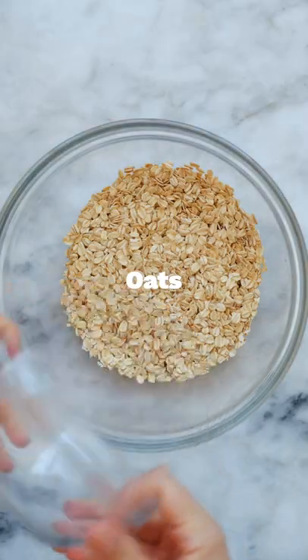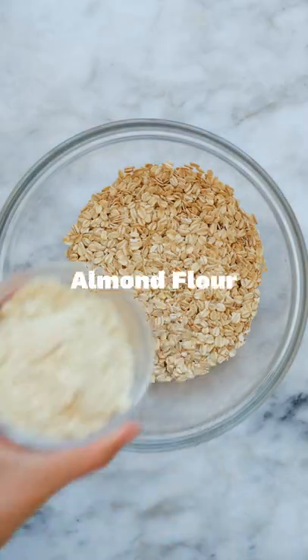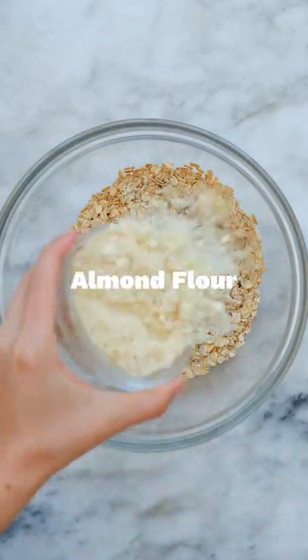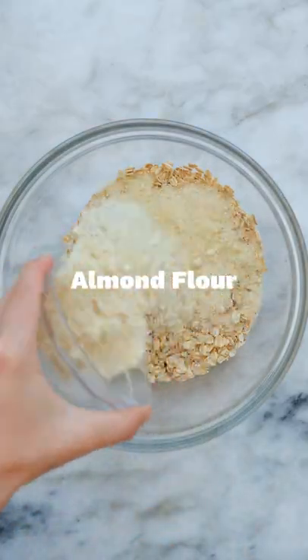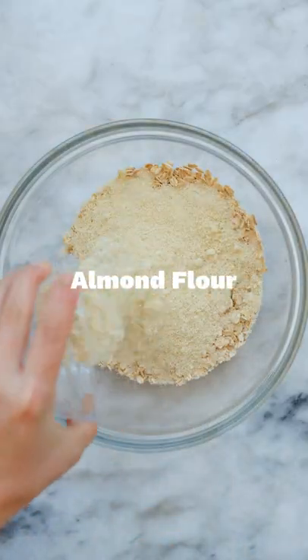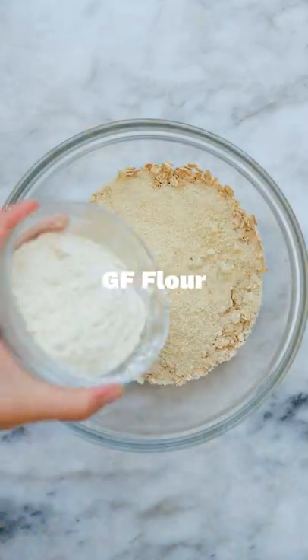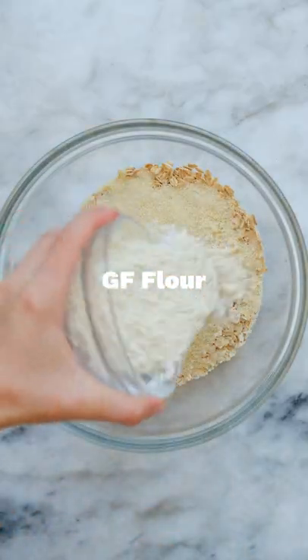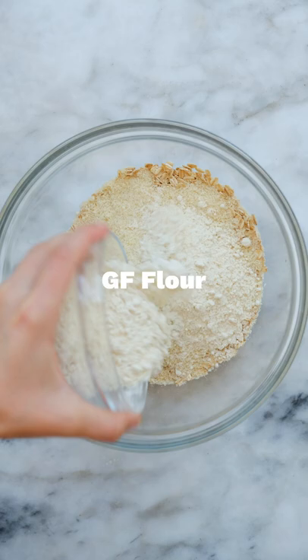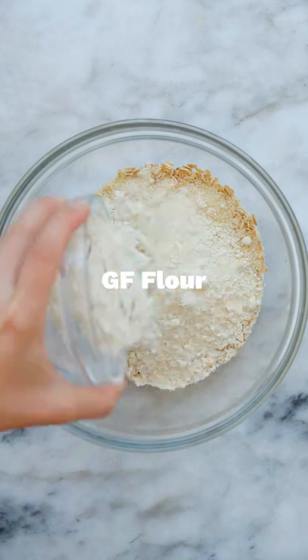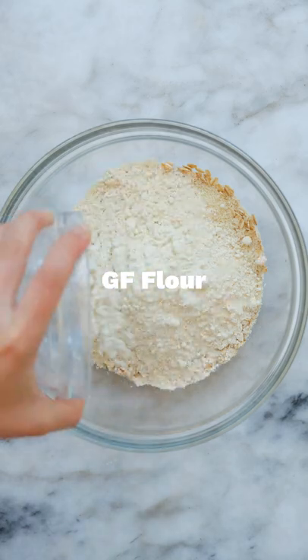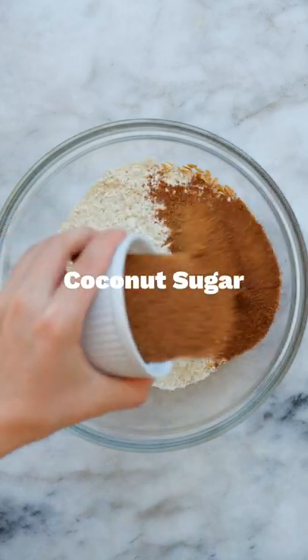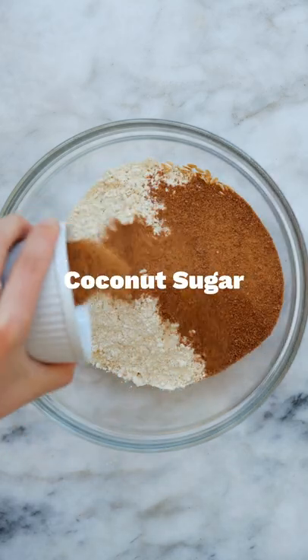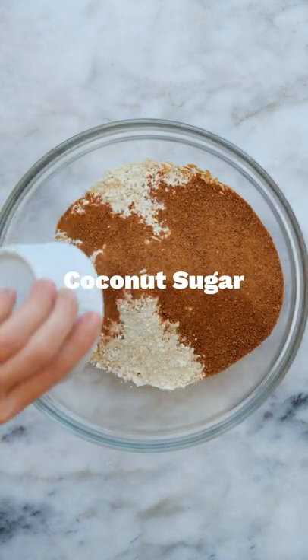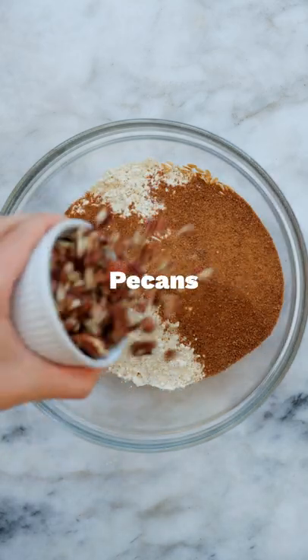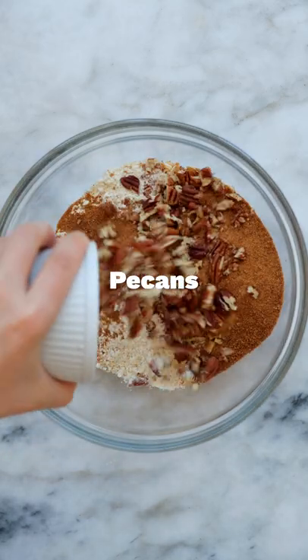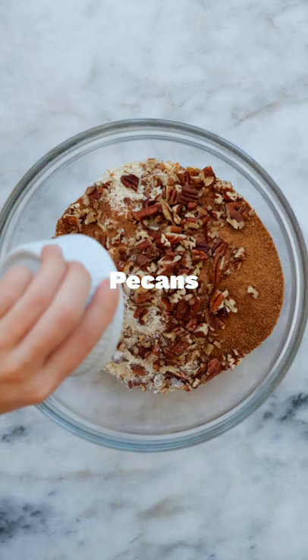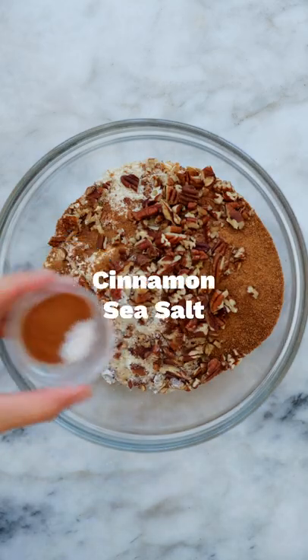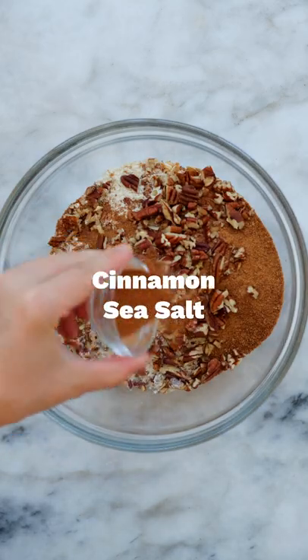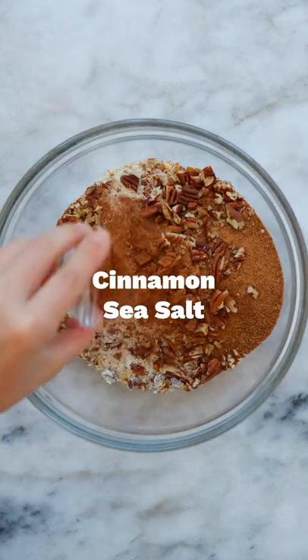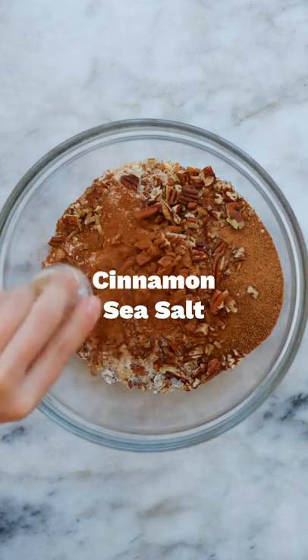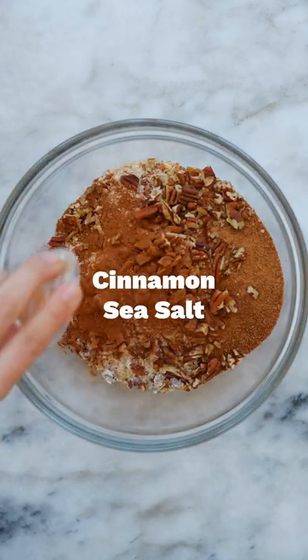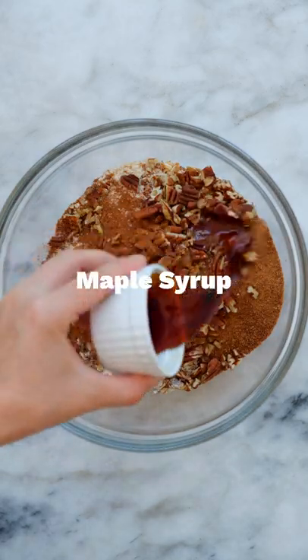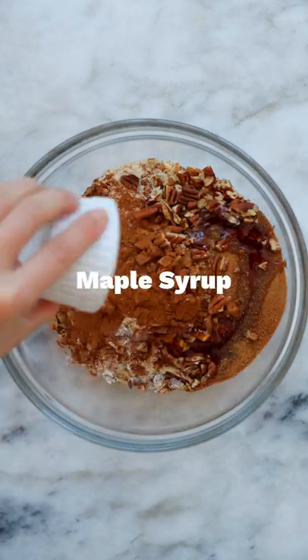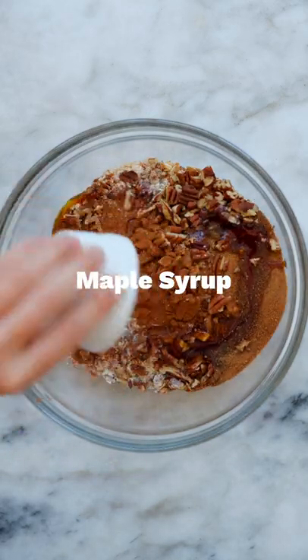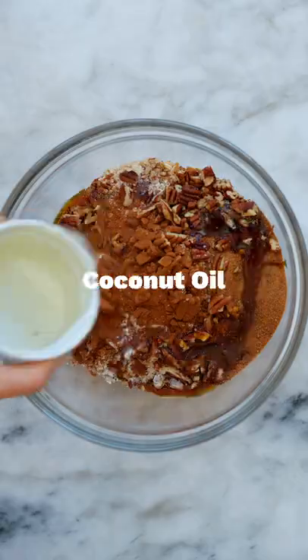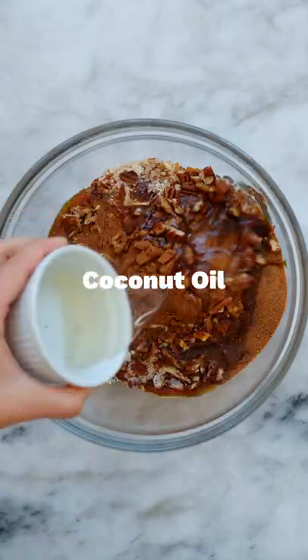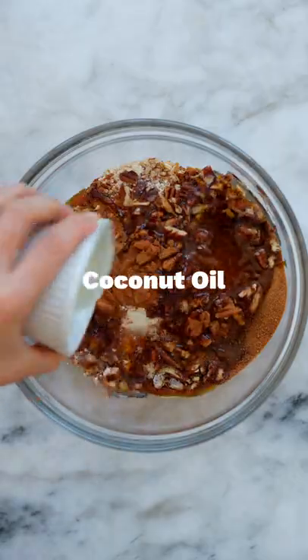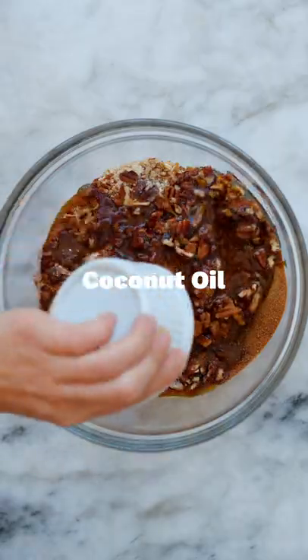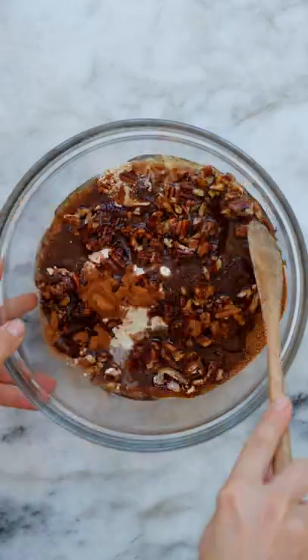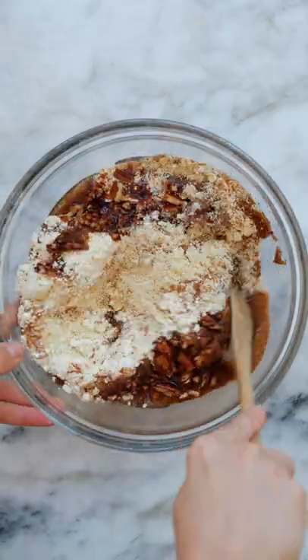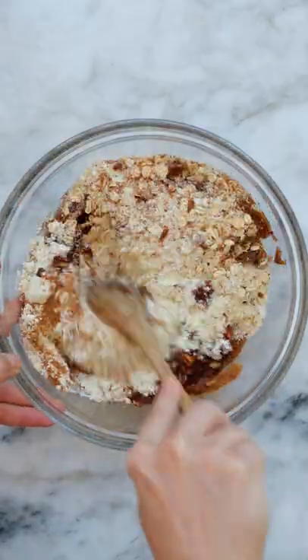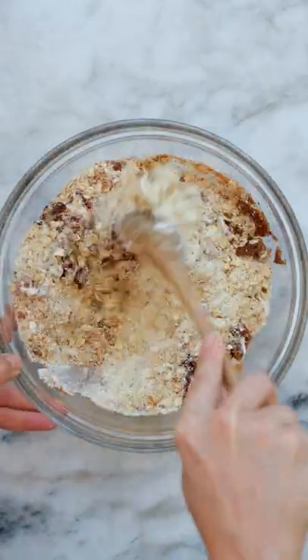In a large mixing bowl, stir together some oats, almond flour, gluten-free flour, coconut sugar, chopped pecans, cinnamon, sea salt, maple syrup, and coconut oil until you have a crumbly mixture.